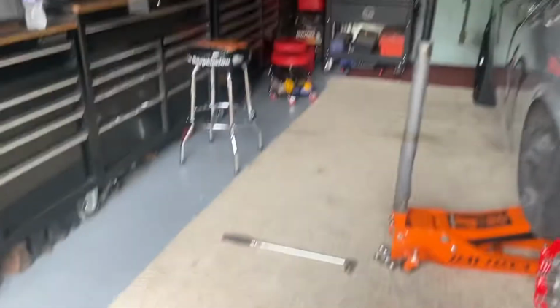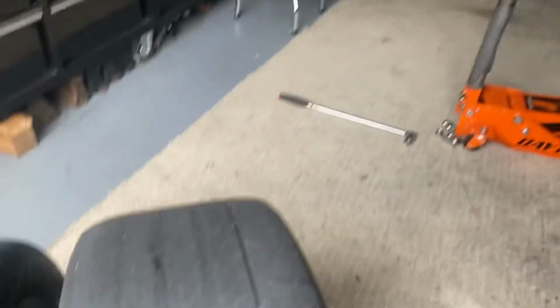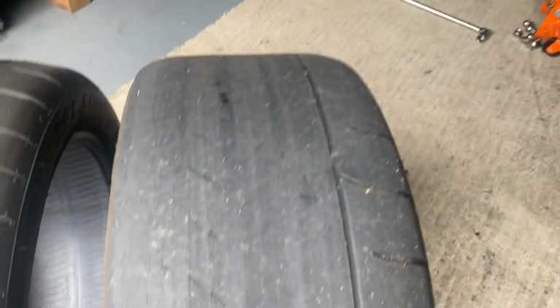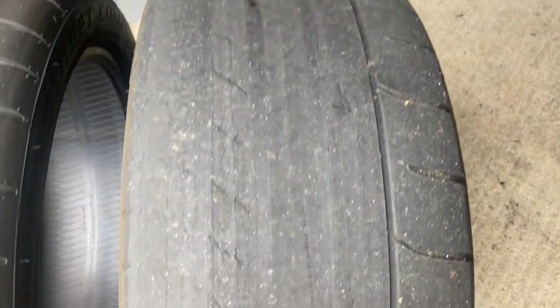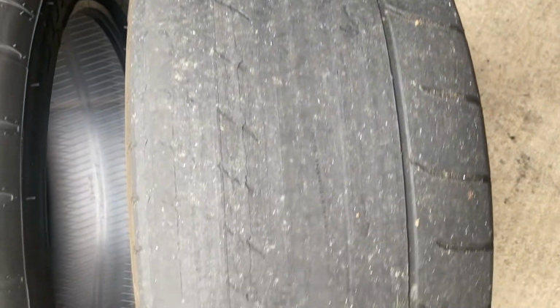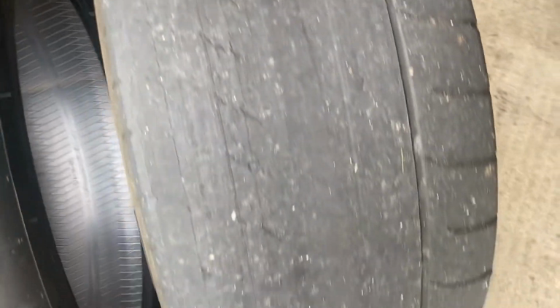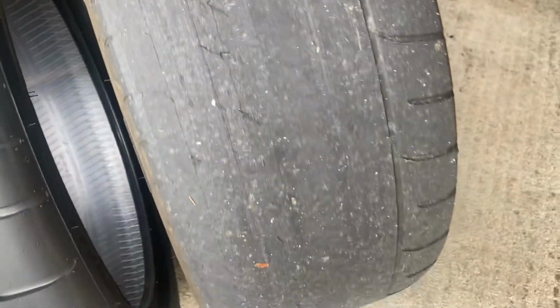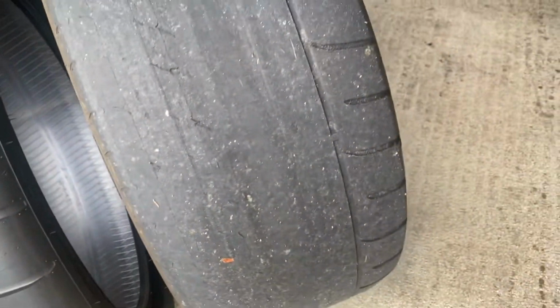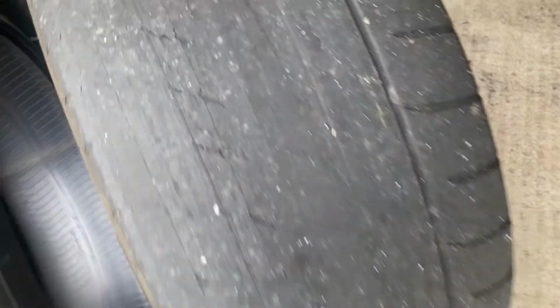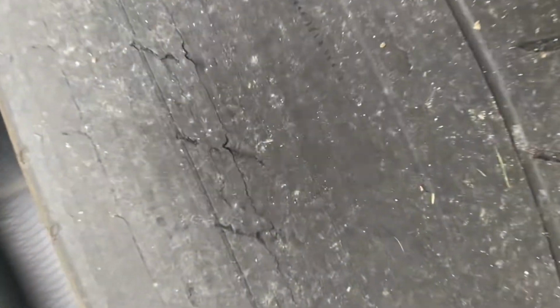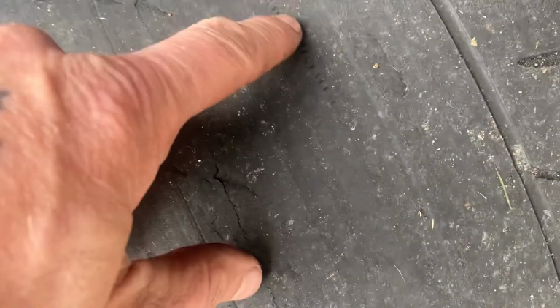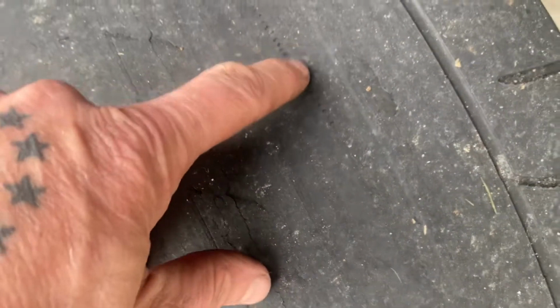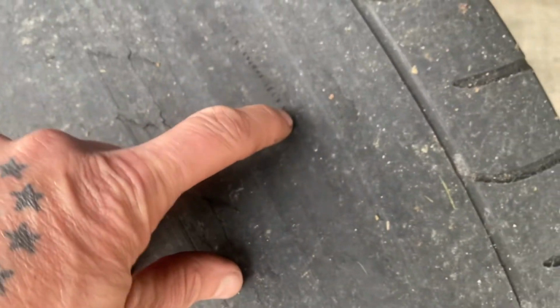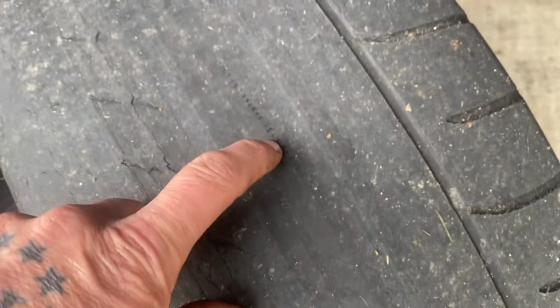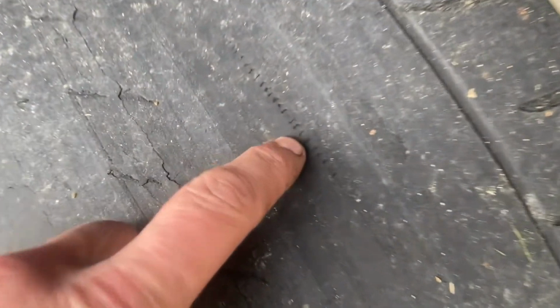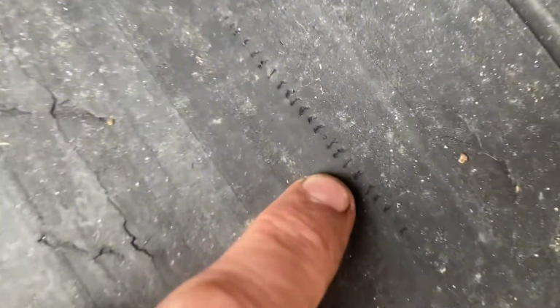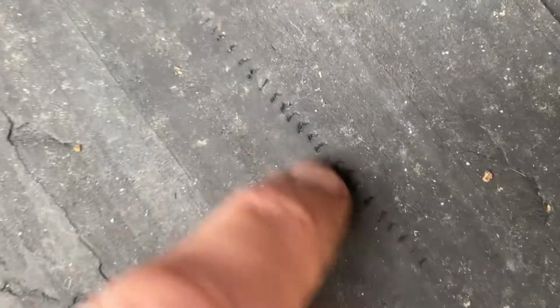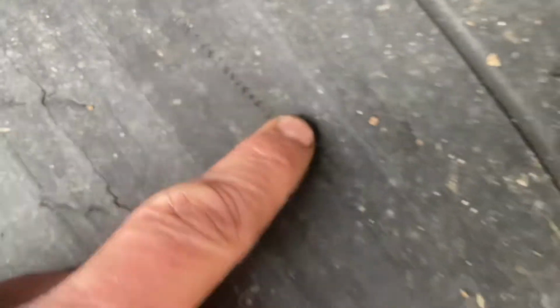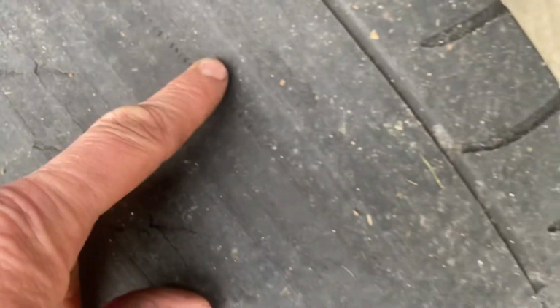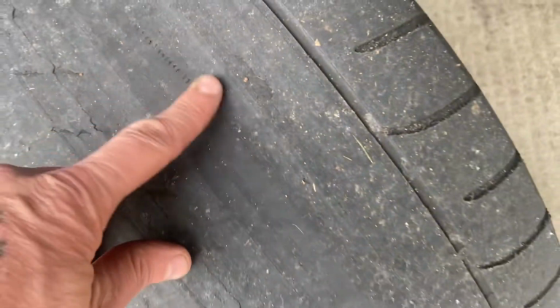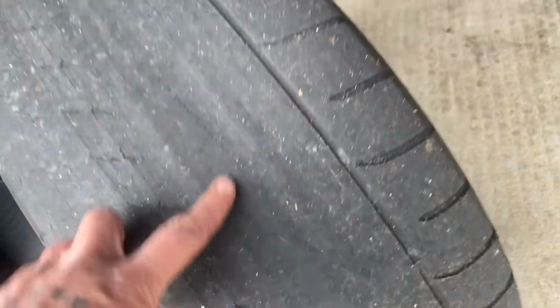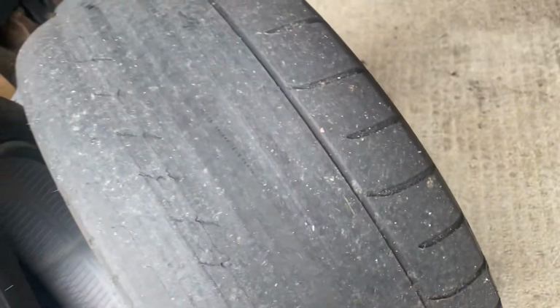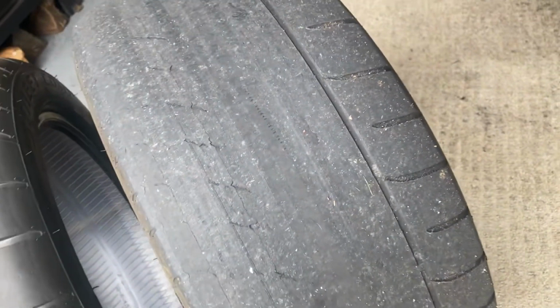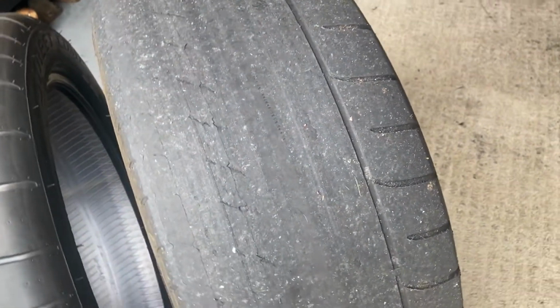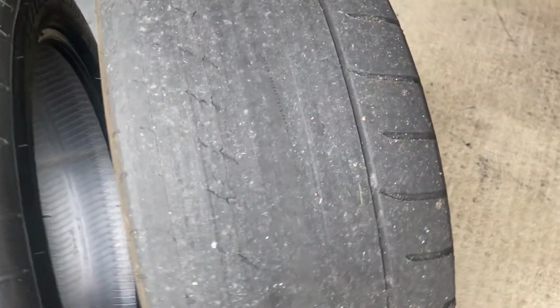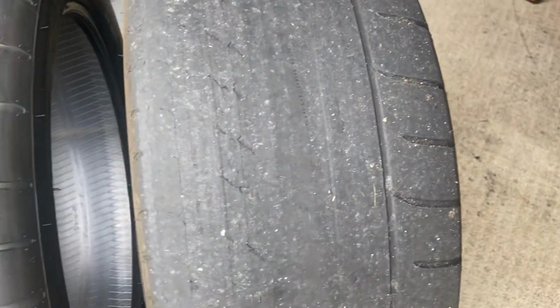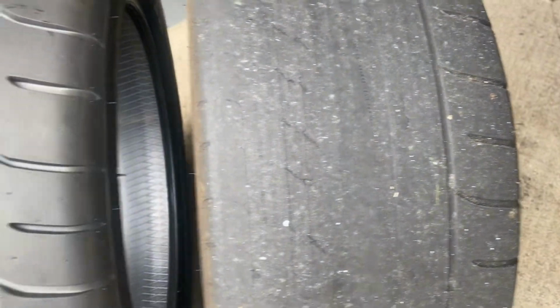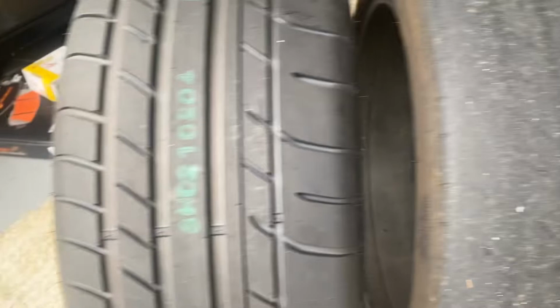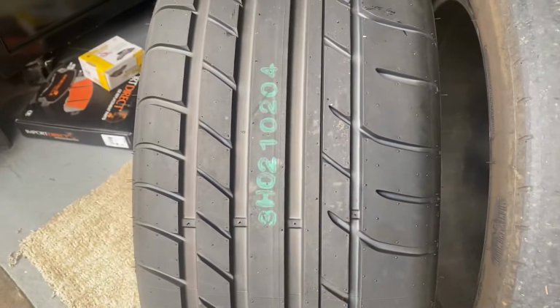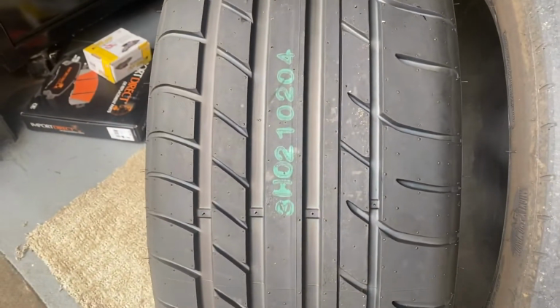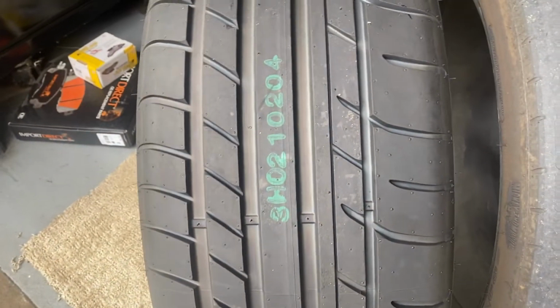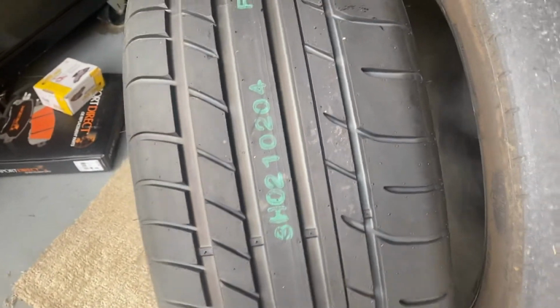This is what my tire looks like now. Yeah, I think I was just getting to the nitty gritty right here. I didn't want the lining to pop because, you know, no spare tire in these vehicles. This is what the tire looks like brand new — Mickey Thompson's.